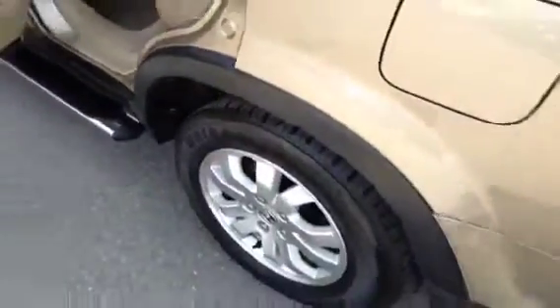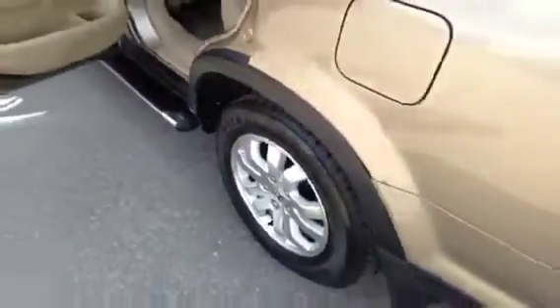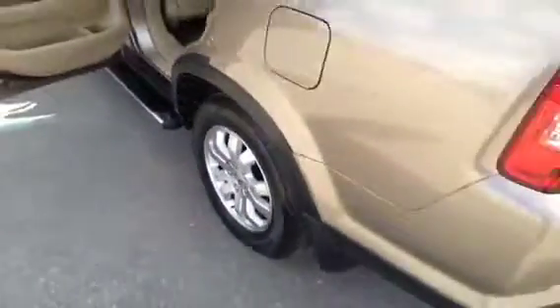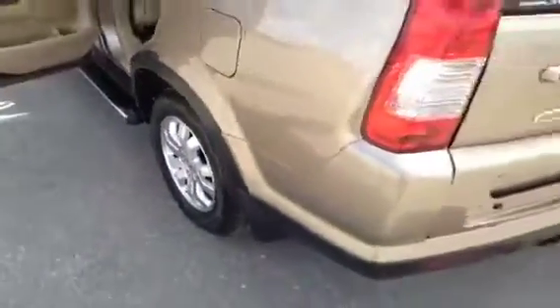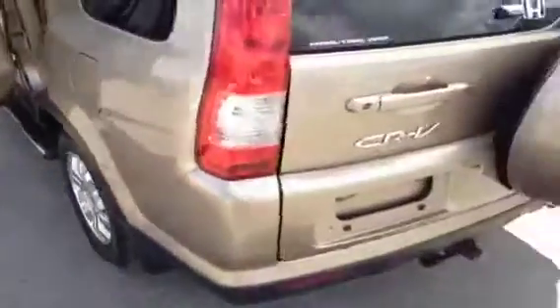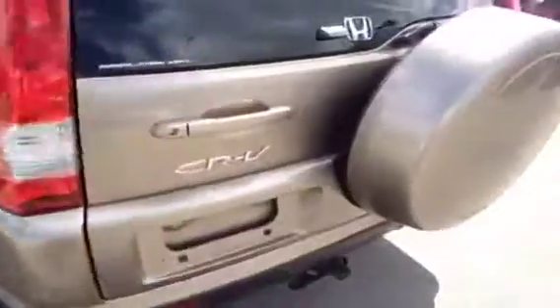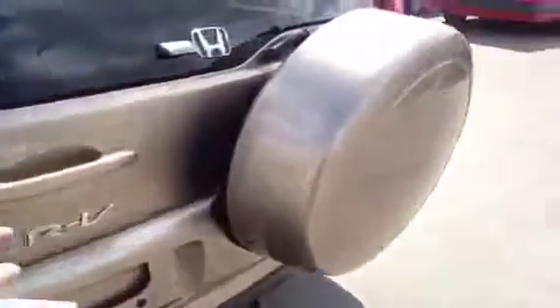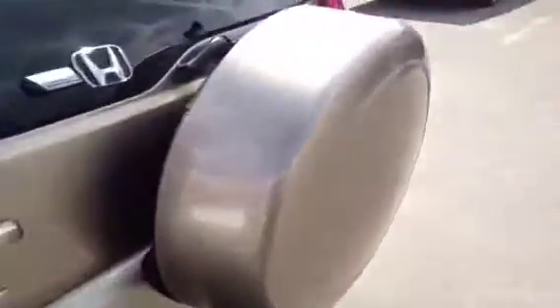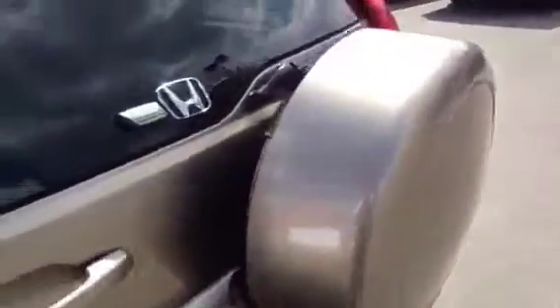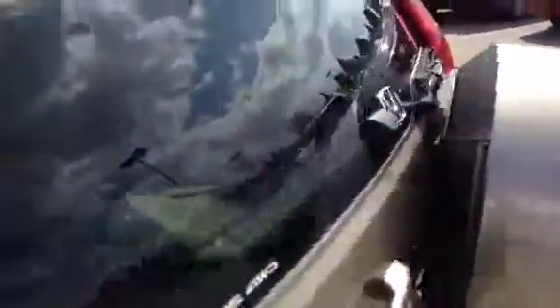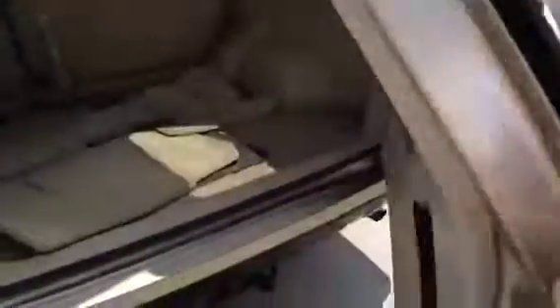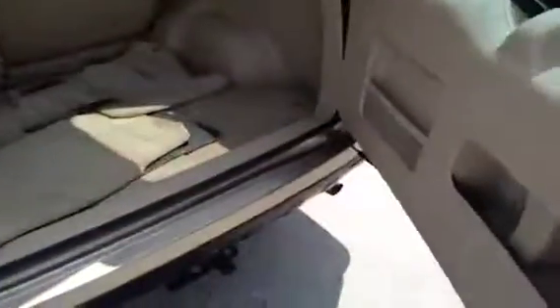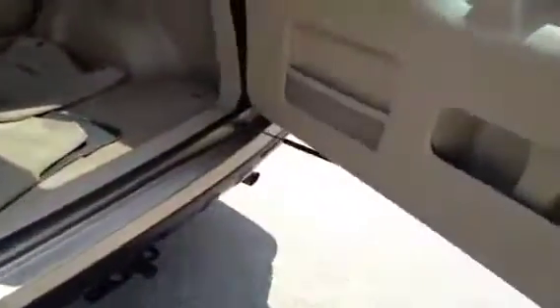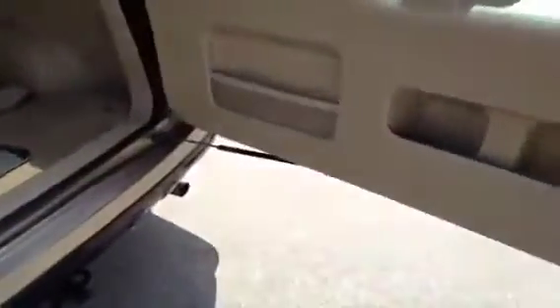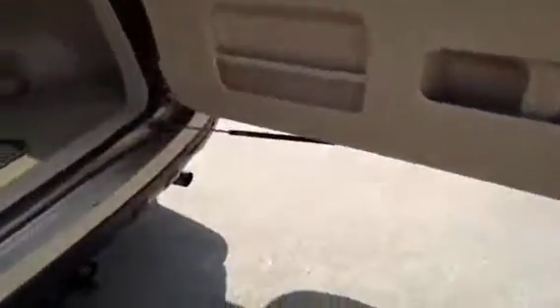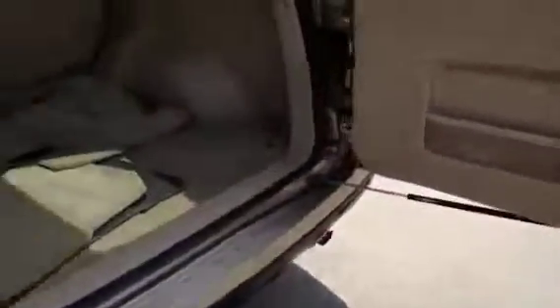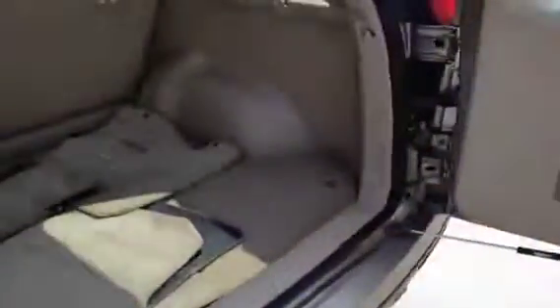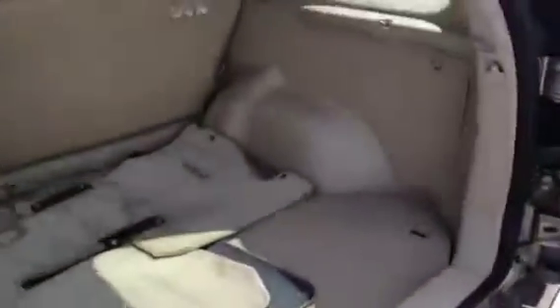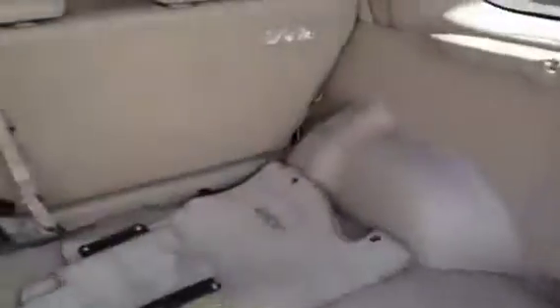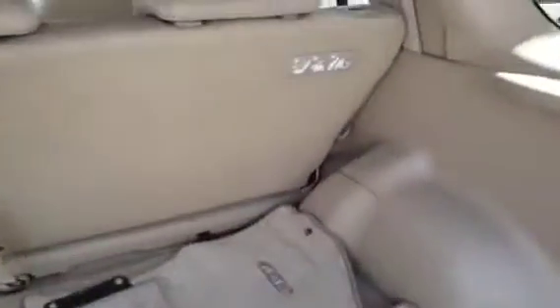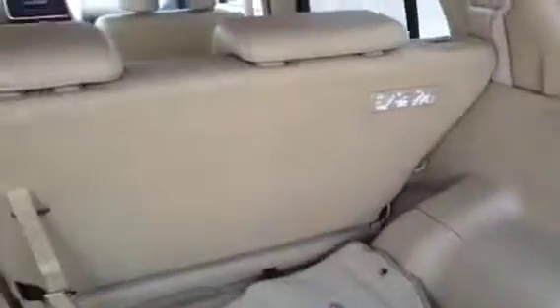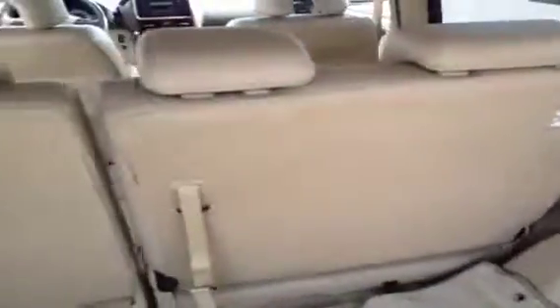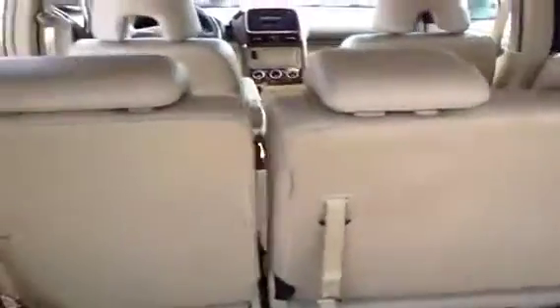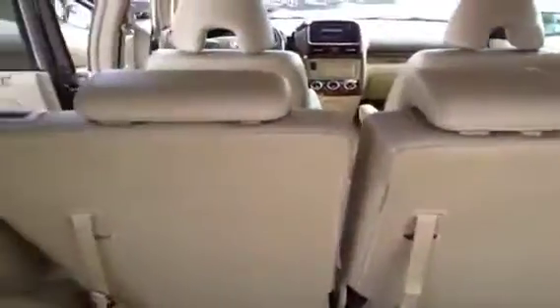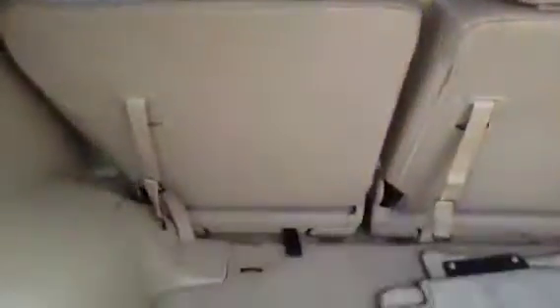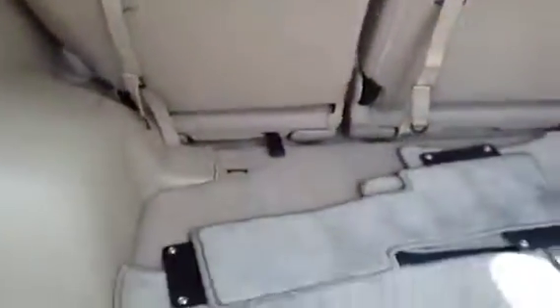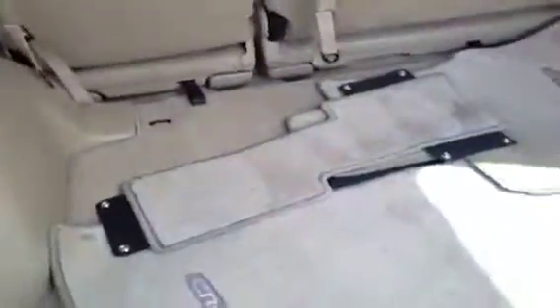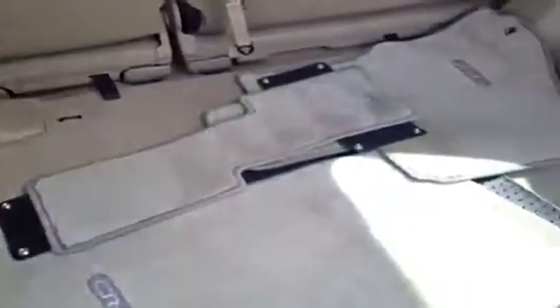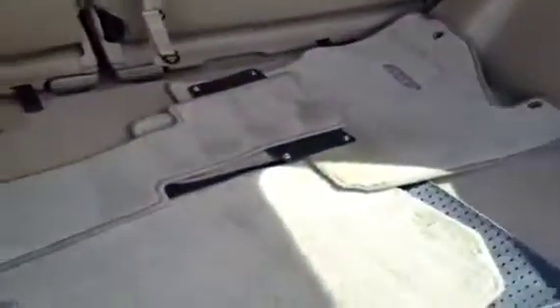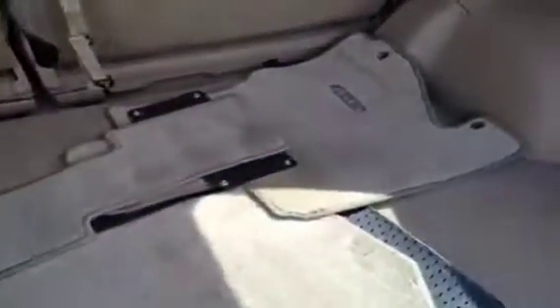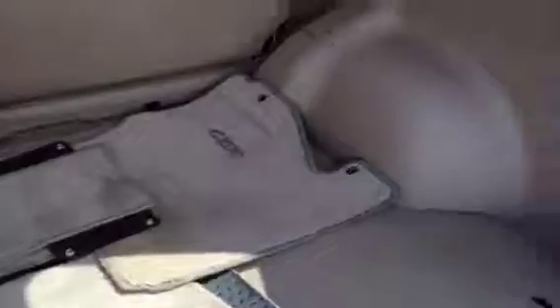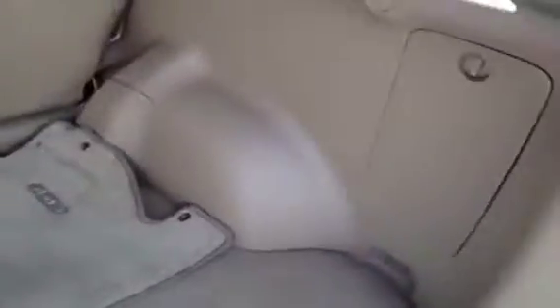We'll come around to the back and take a look at the rear area of the CR-V. As you can see, those are fold-down seats, and we have the carpeting that goes with the vehicle.